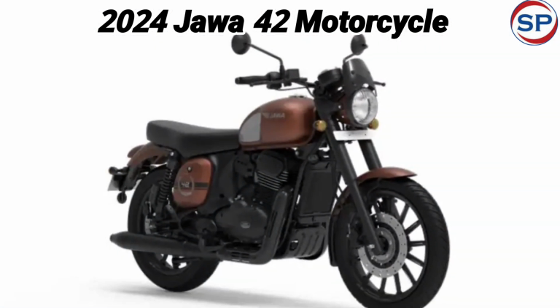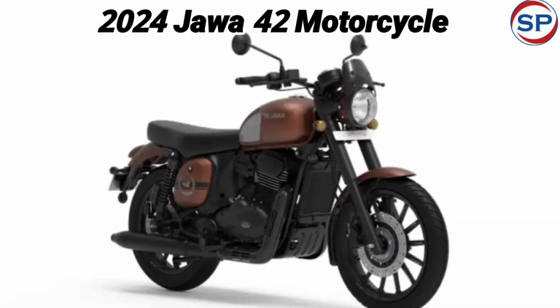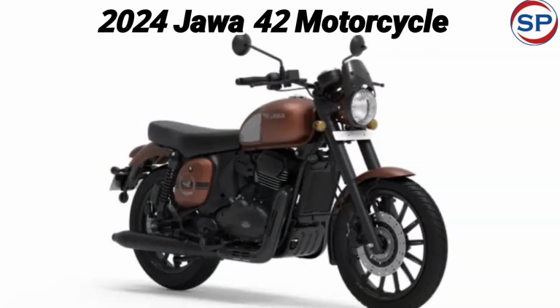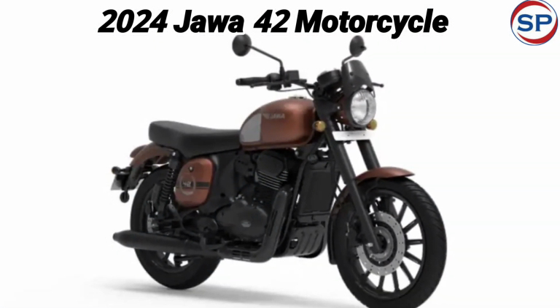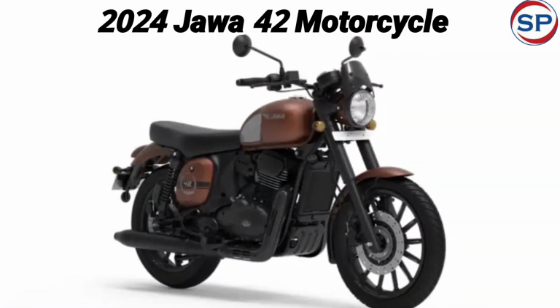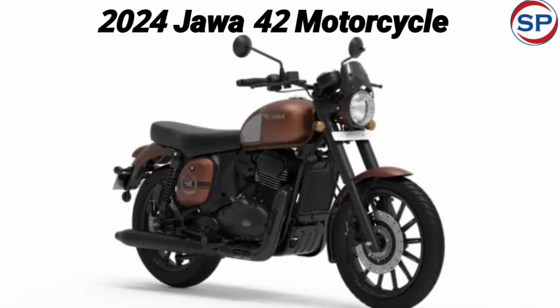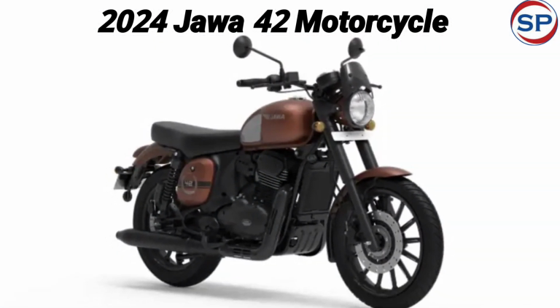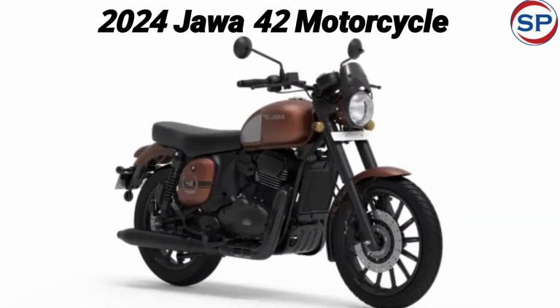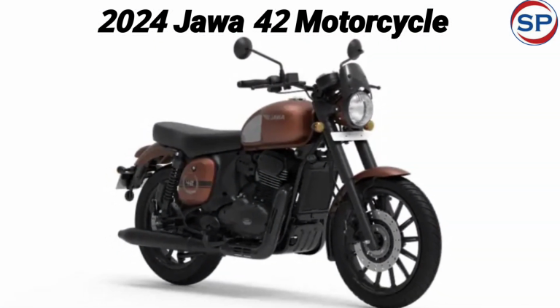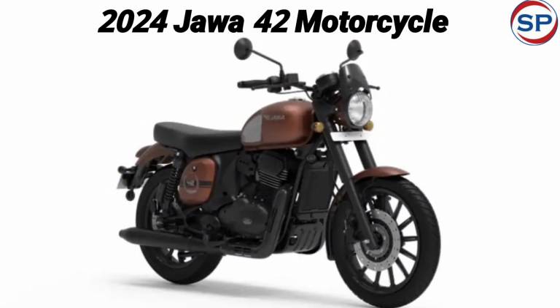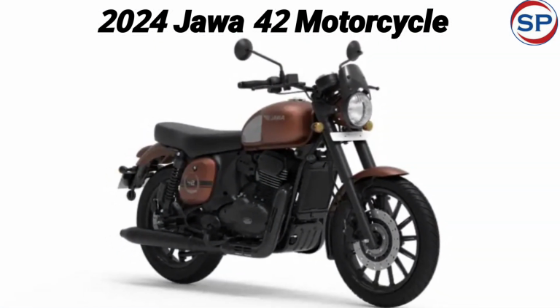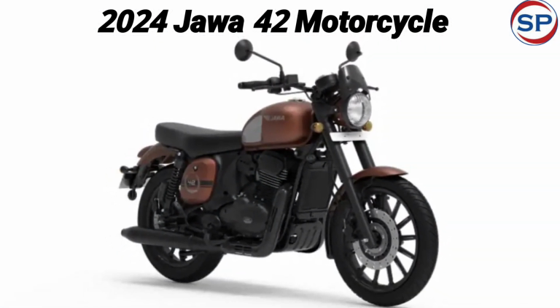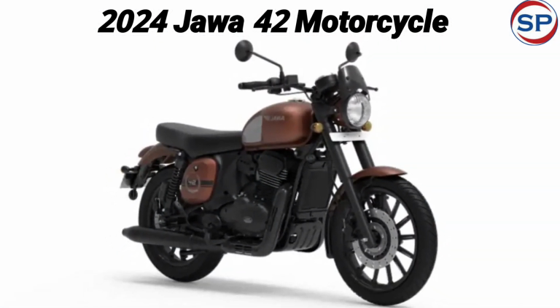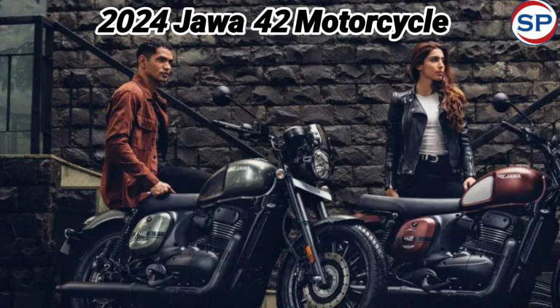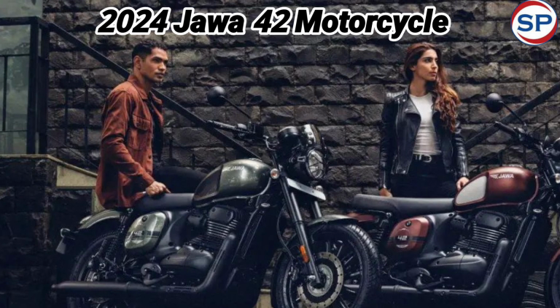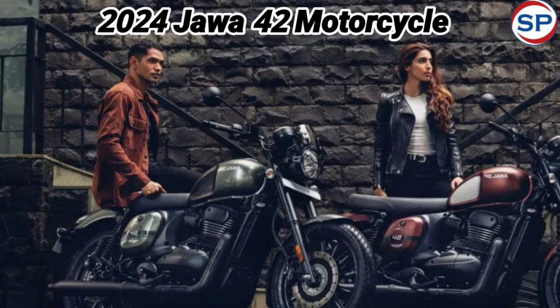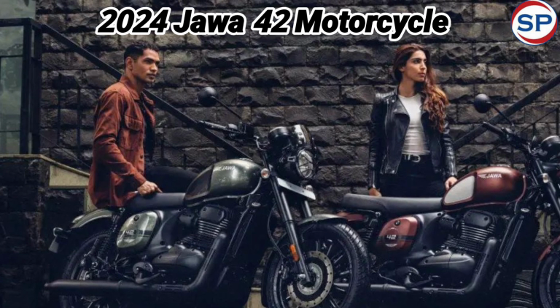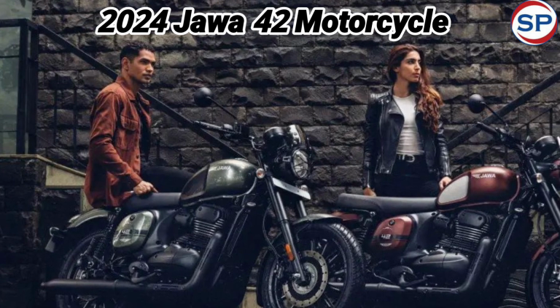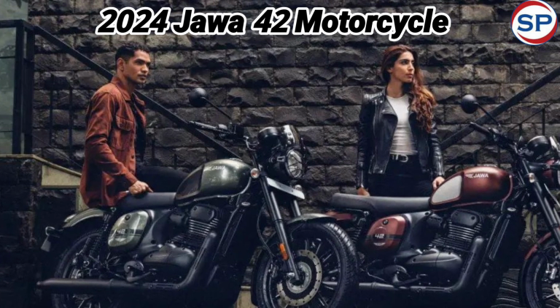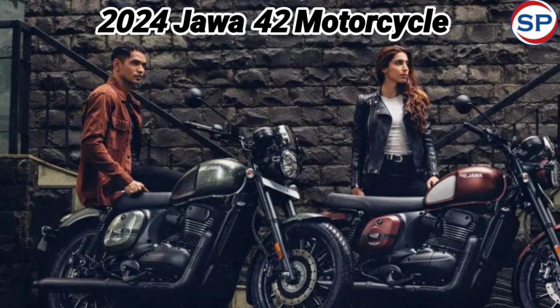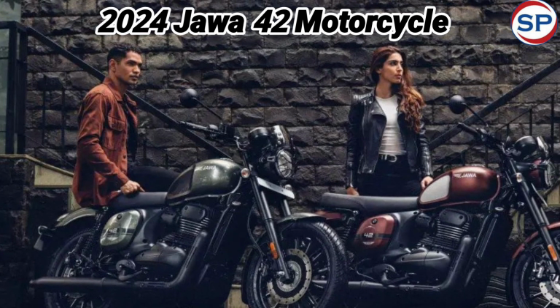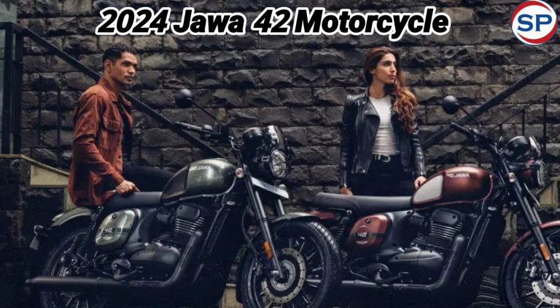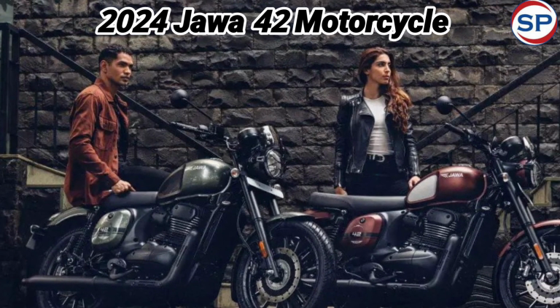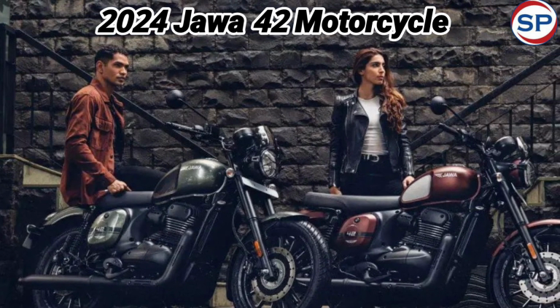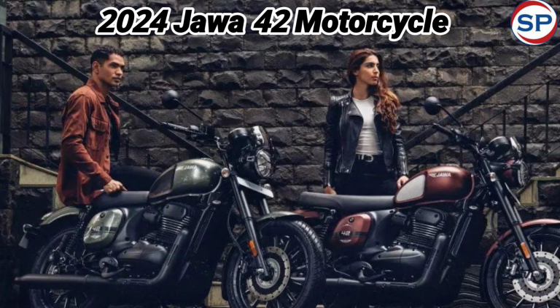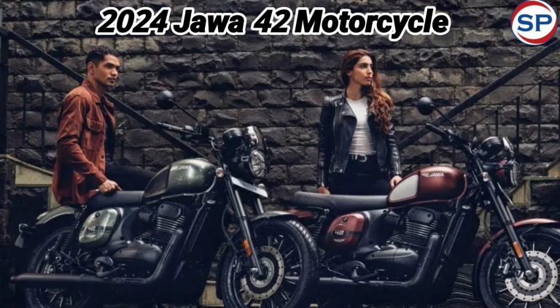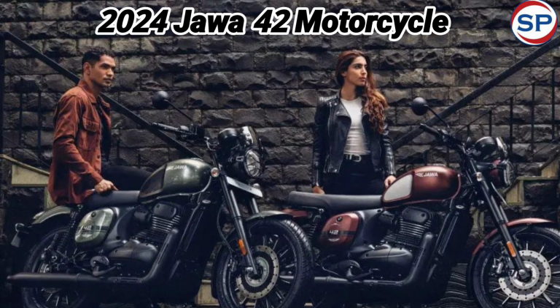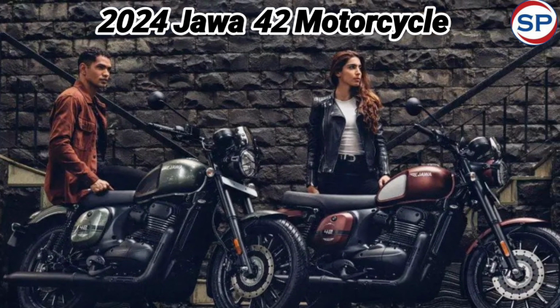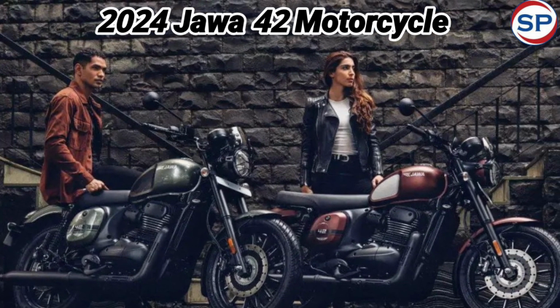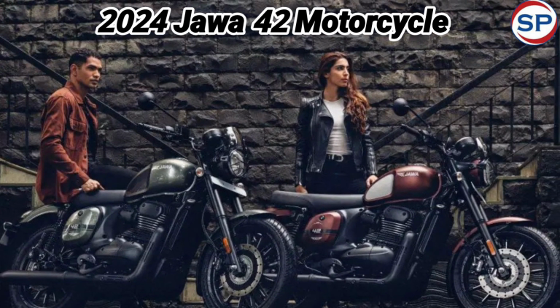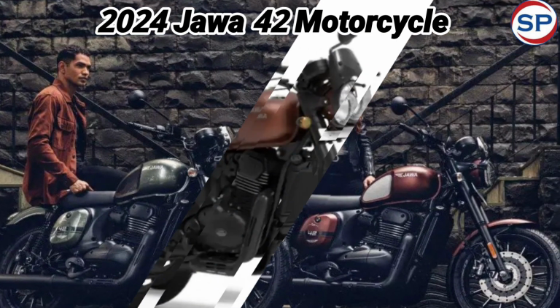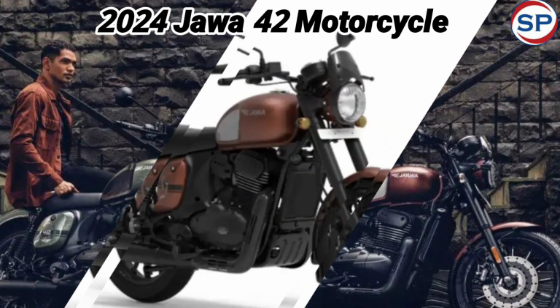According to the company, the engine has been tuned in a better way than before, which makes it easier to ride in 2nd, 3rd, and 4th gear.